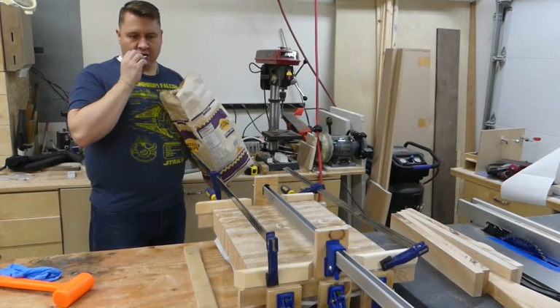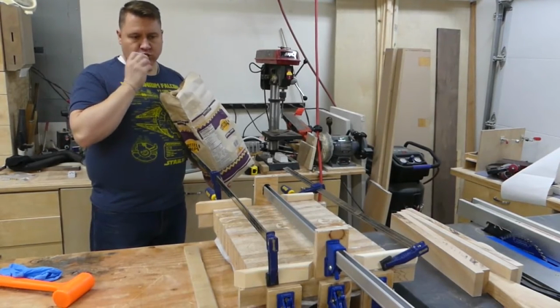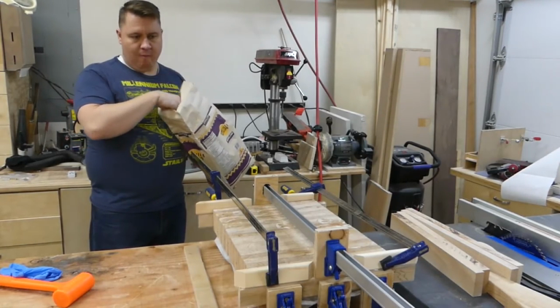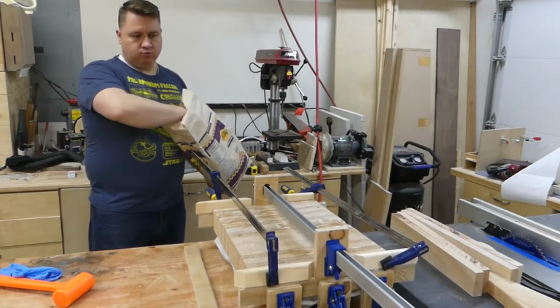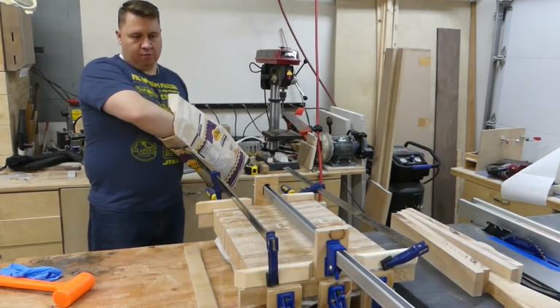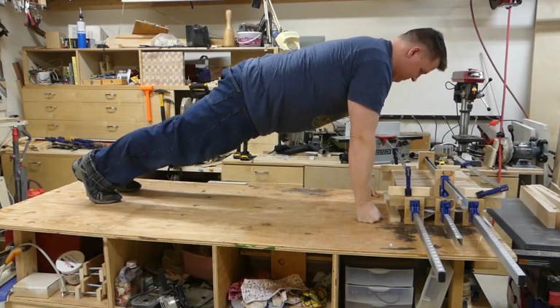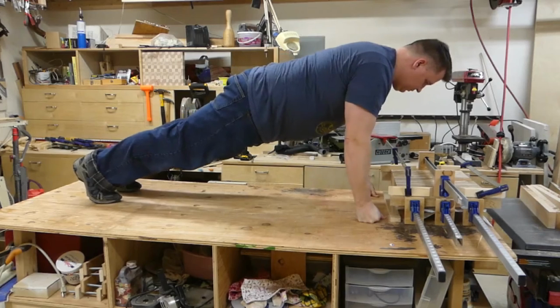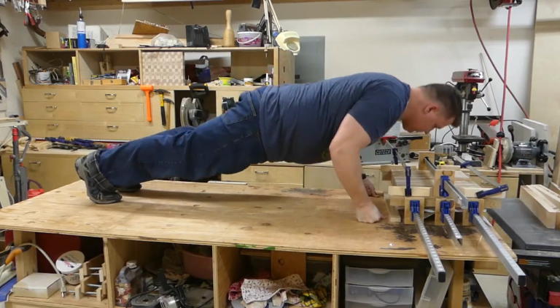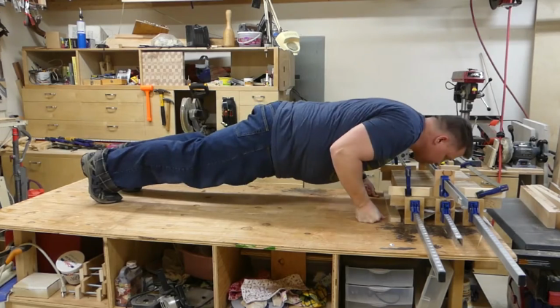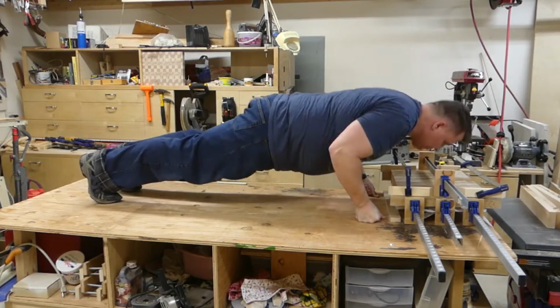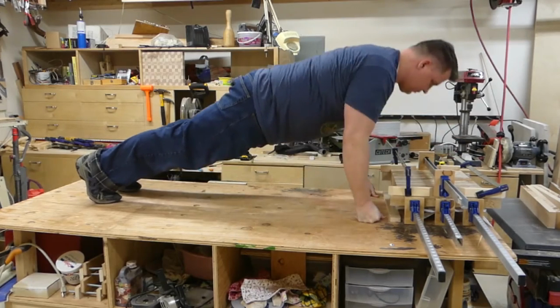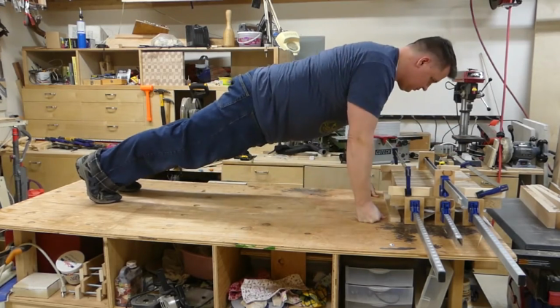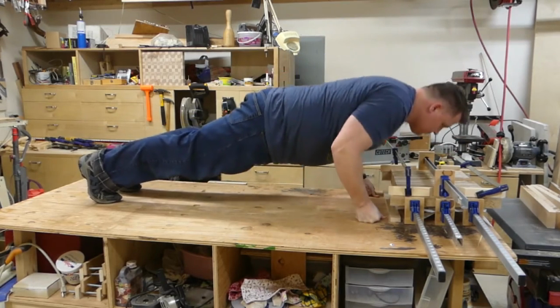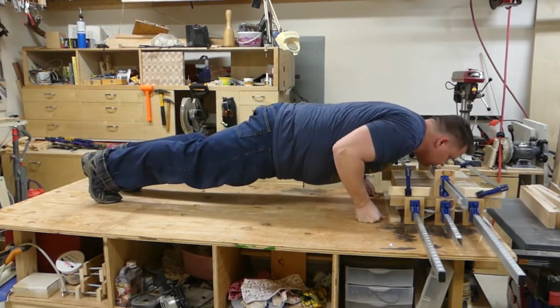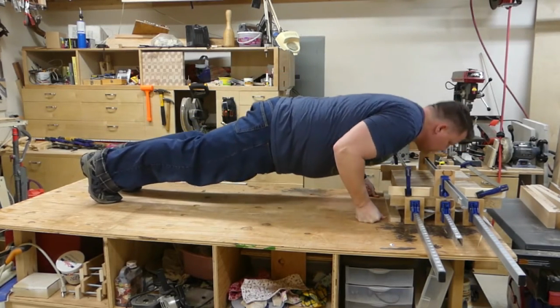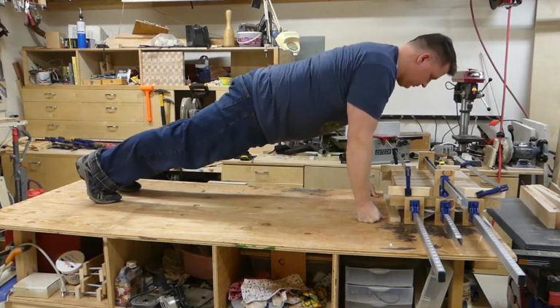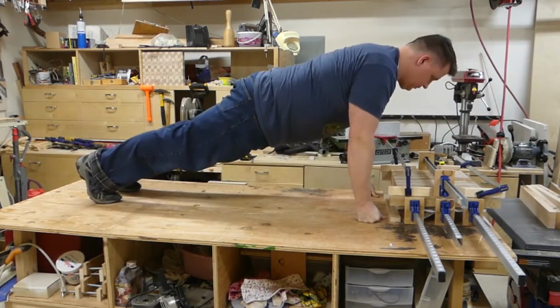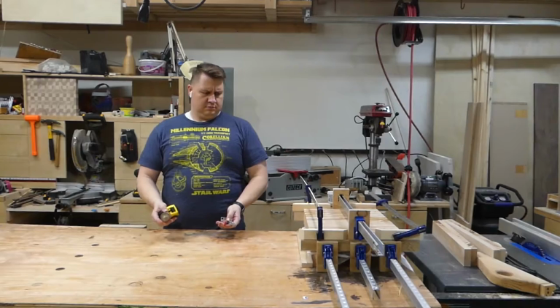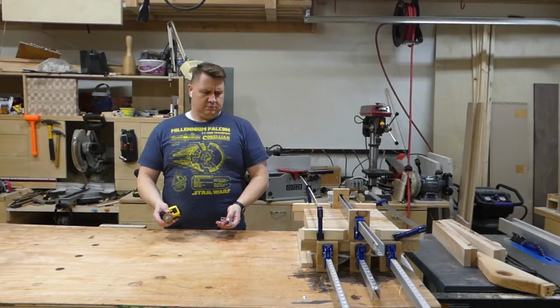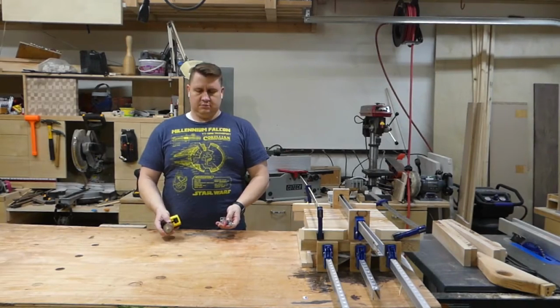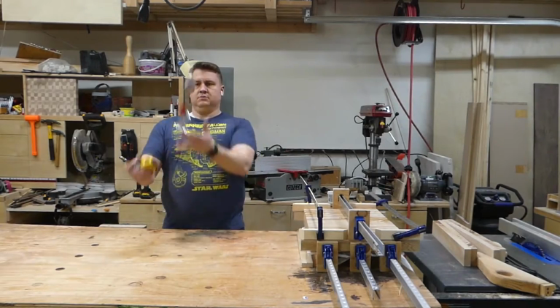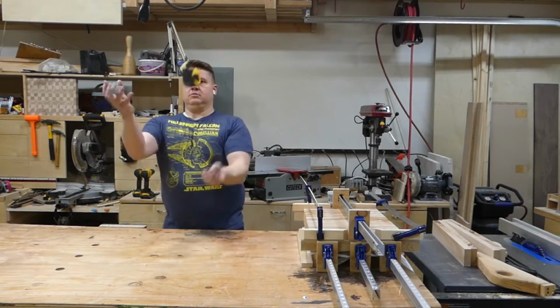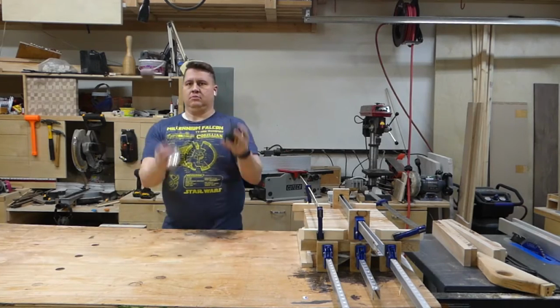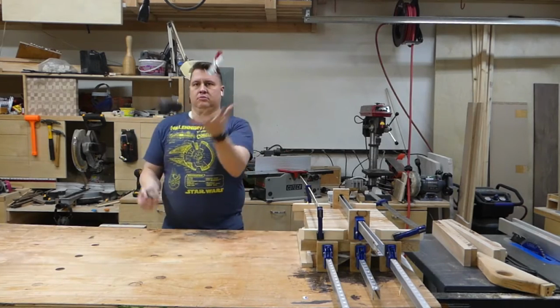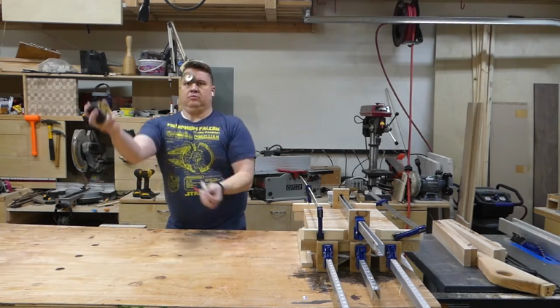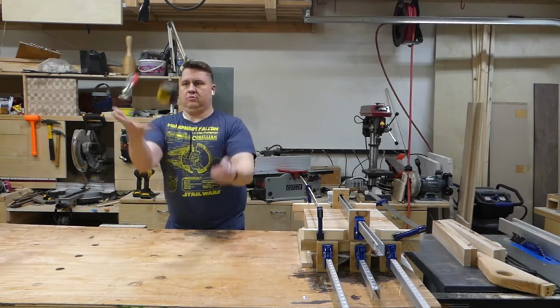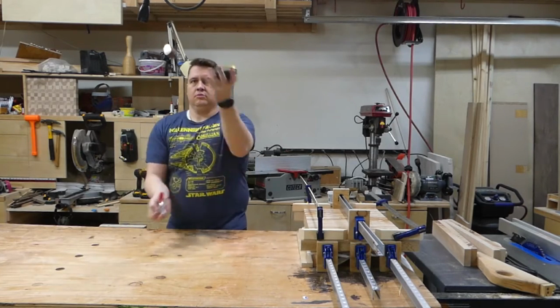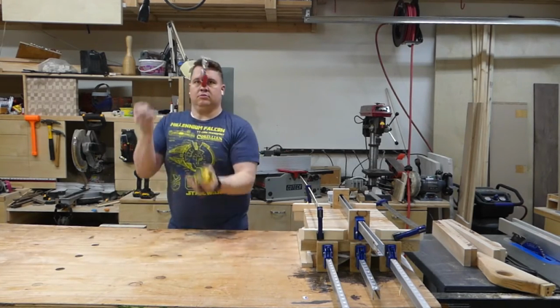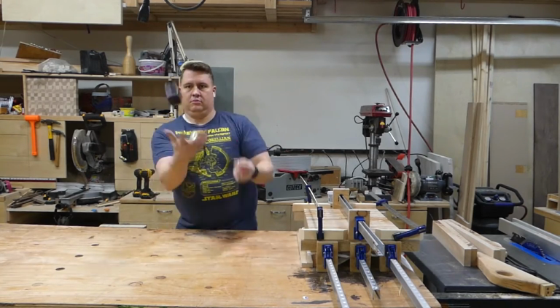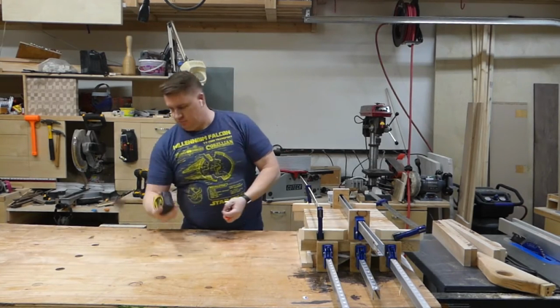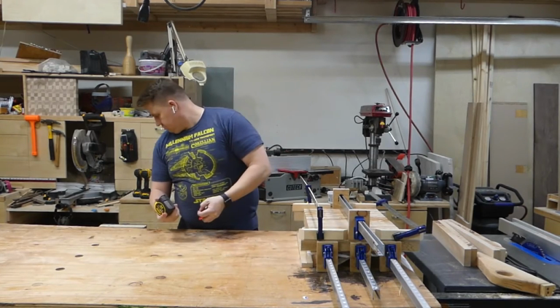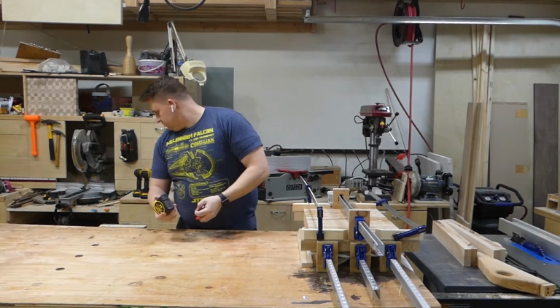With the glue drying in the clamps, there was not a whole lot to do but sit around and wait. I may have been a little bored, but I got better at a few things too.